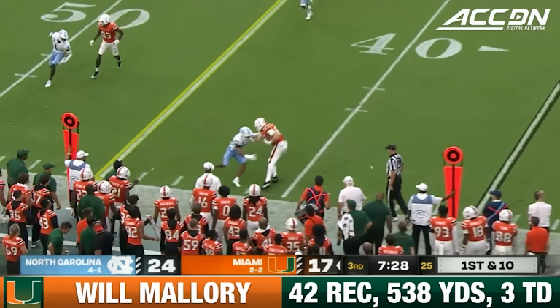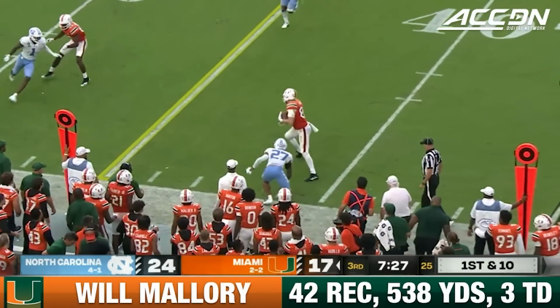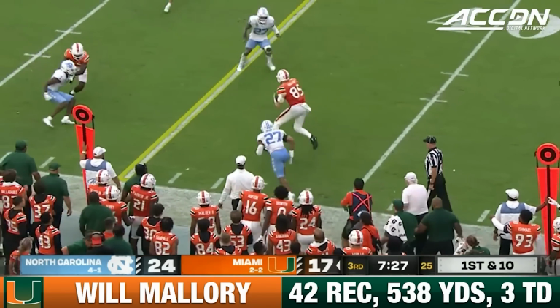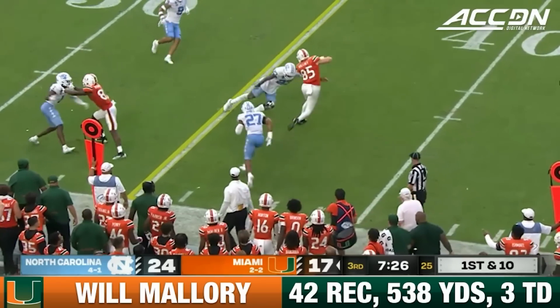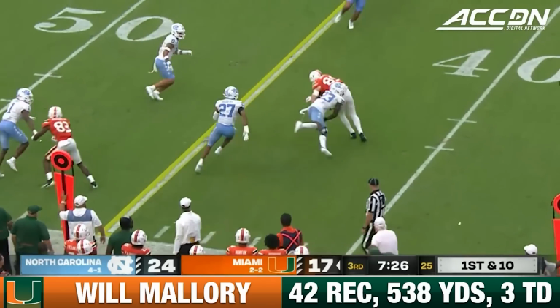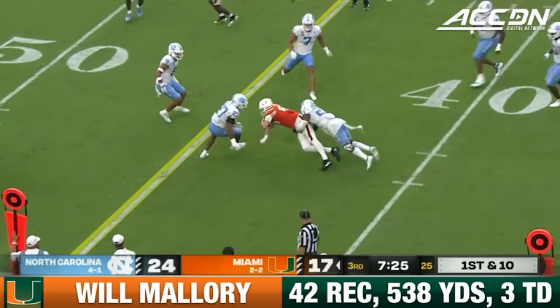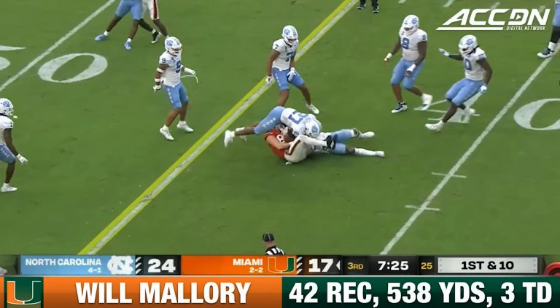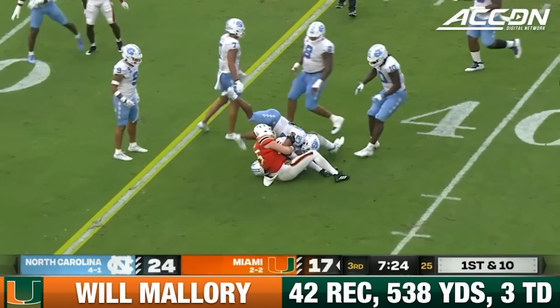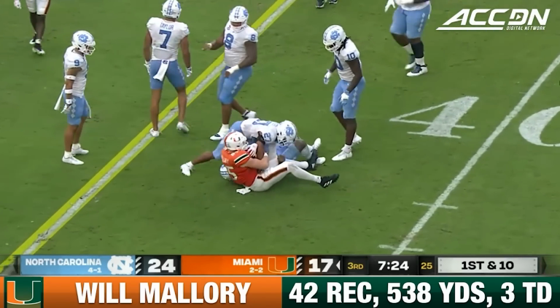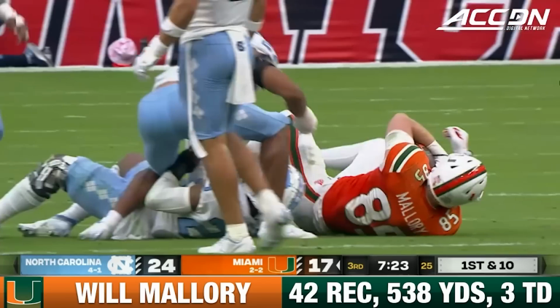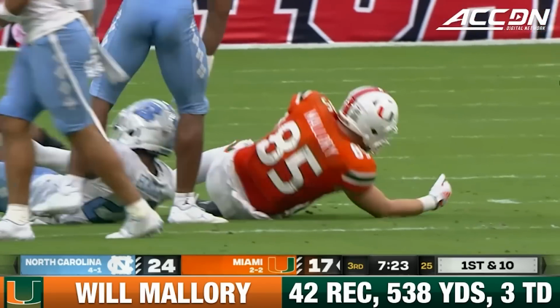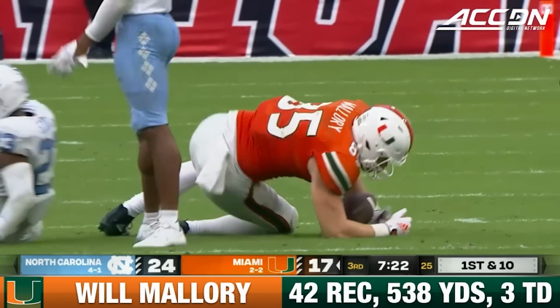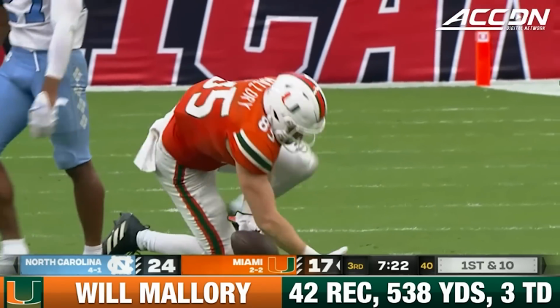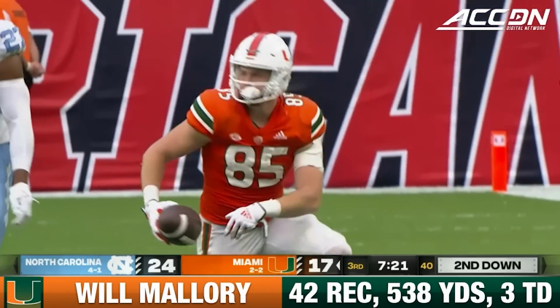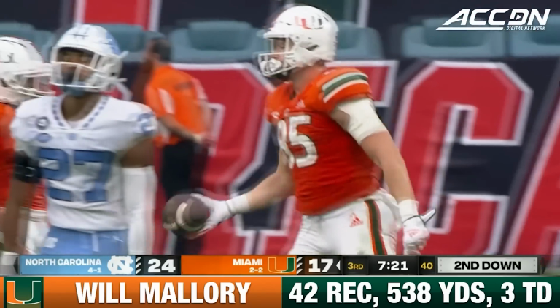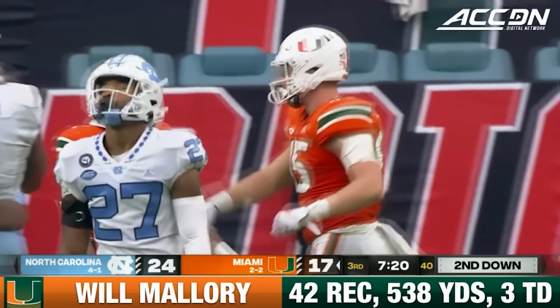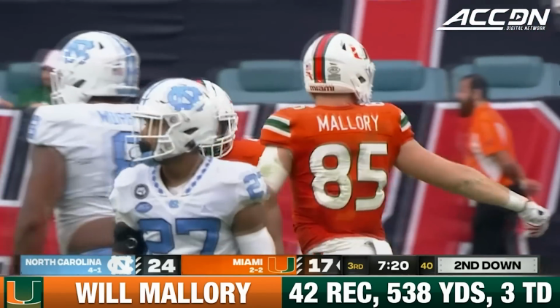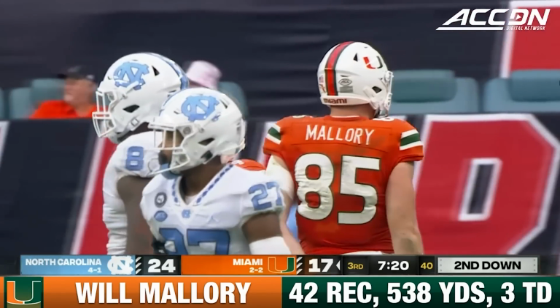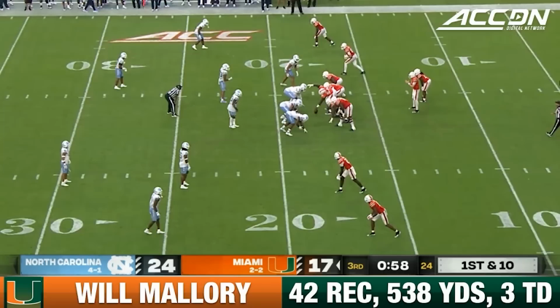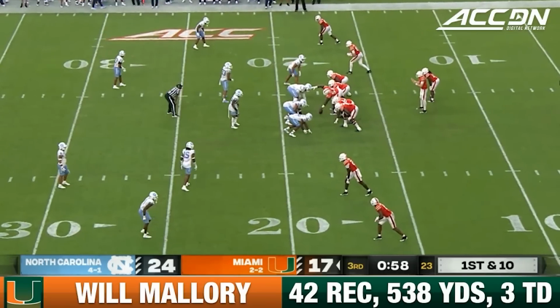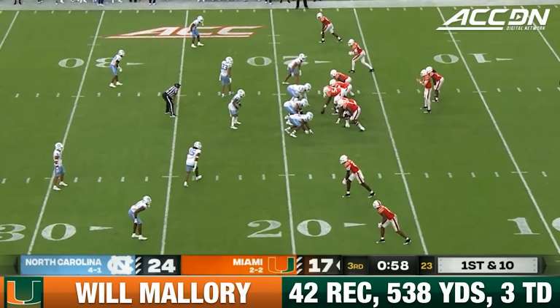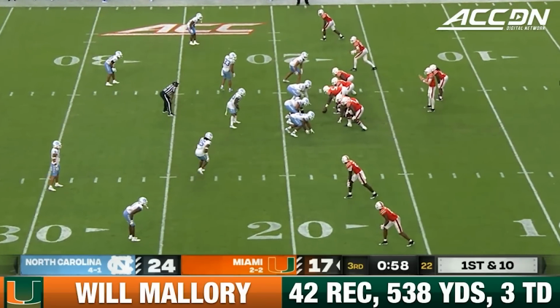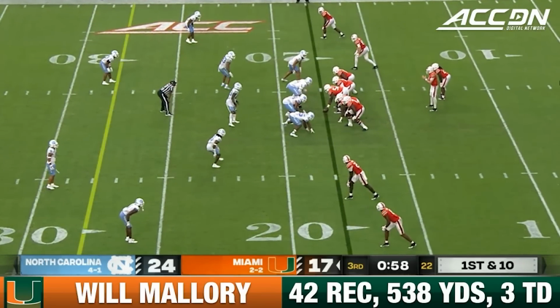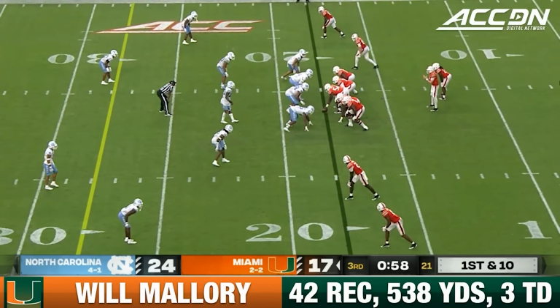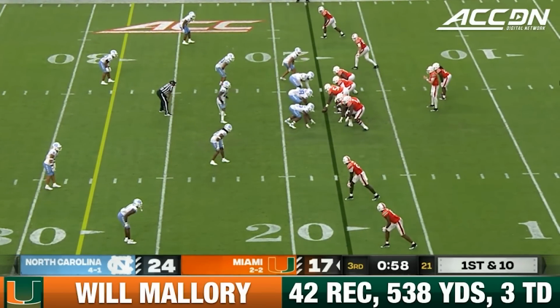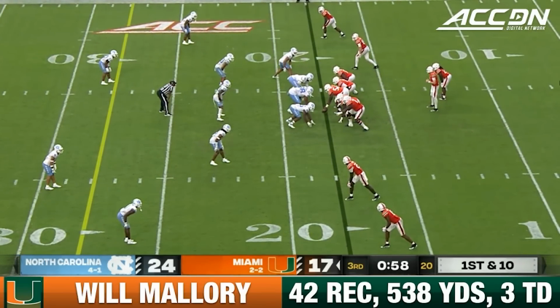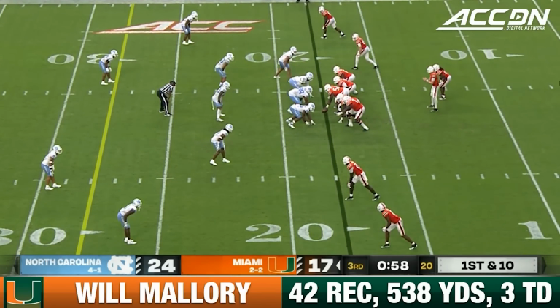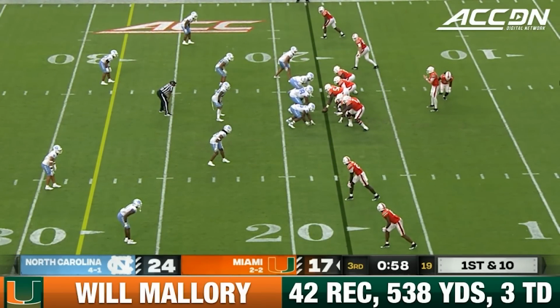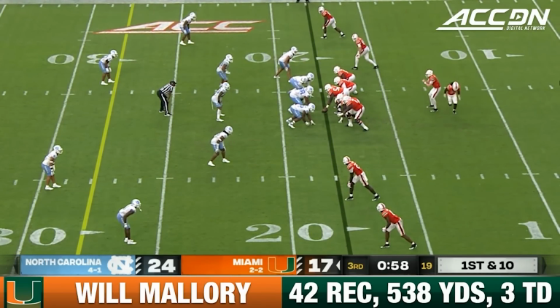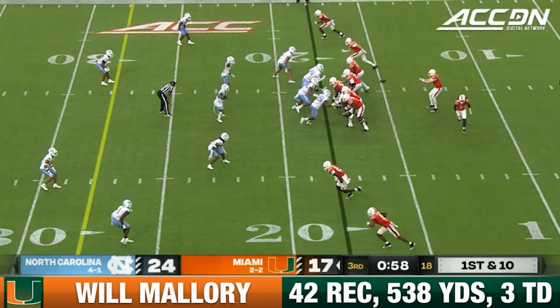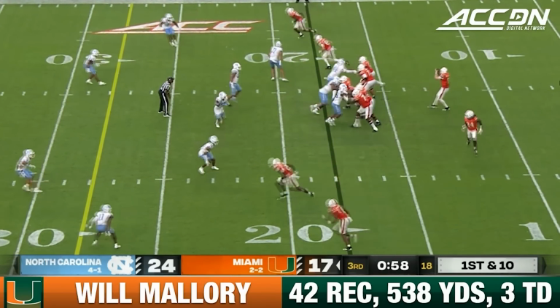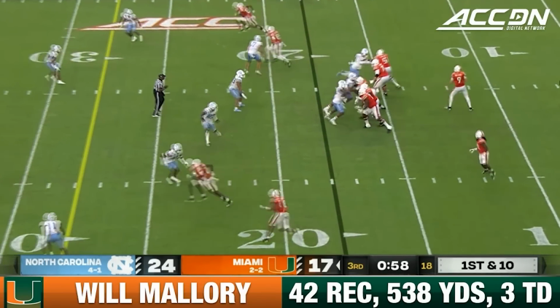Good throw, that time by Van Dyke, and I'm on Mallory with the moves. Van Dyke is rolling right now. And Miami, instead of having the ball inside the 35-yard line of North Carolina, is backed up inside the 20.